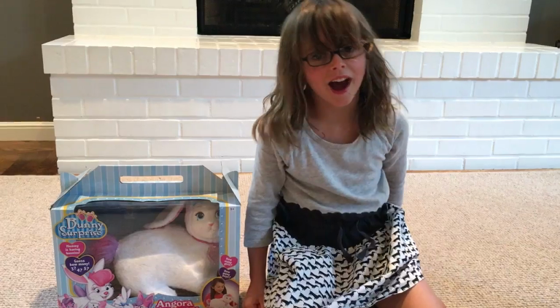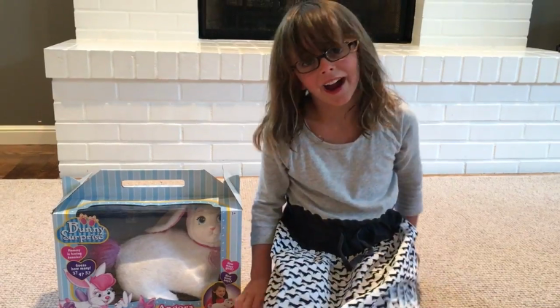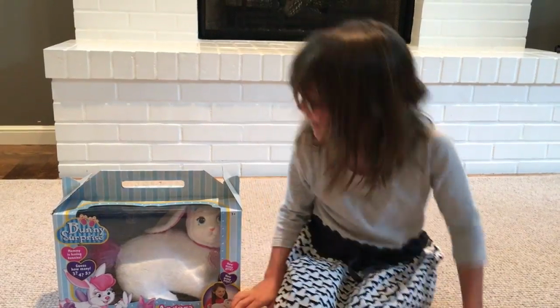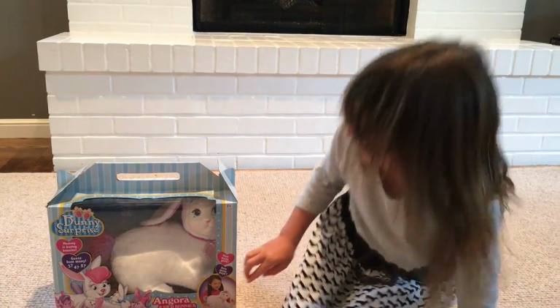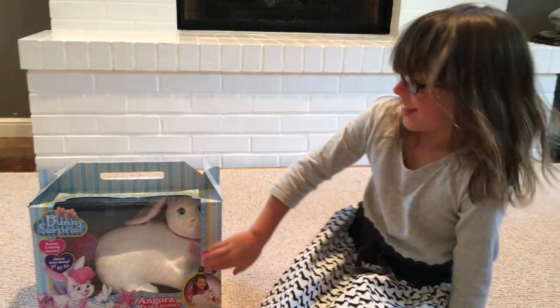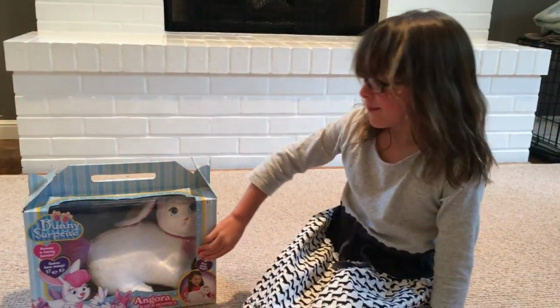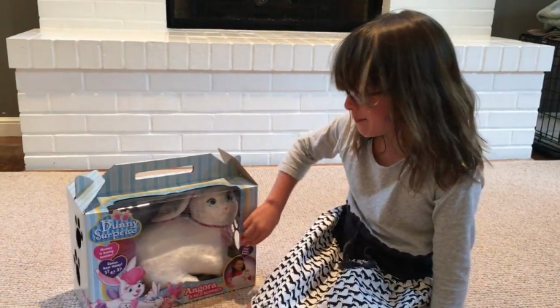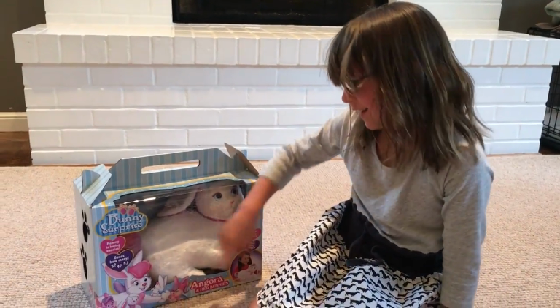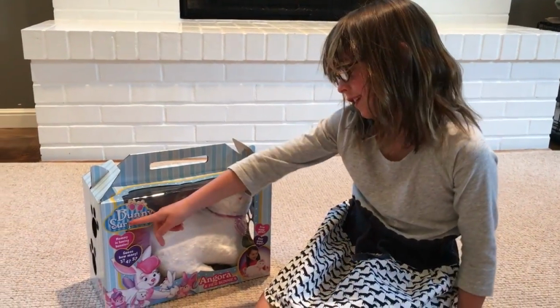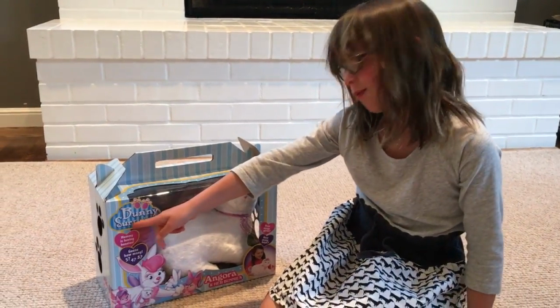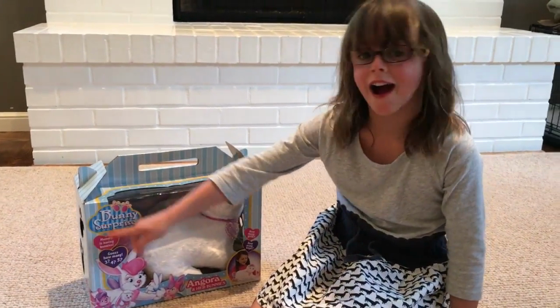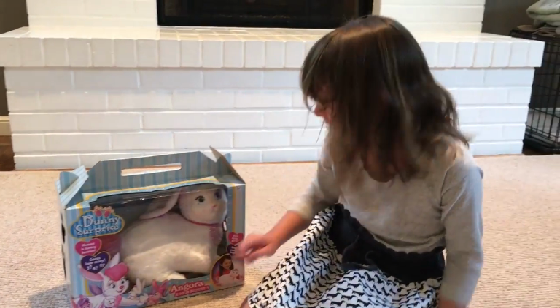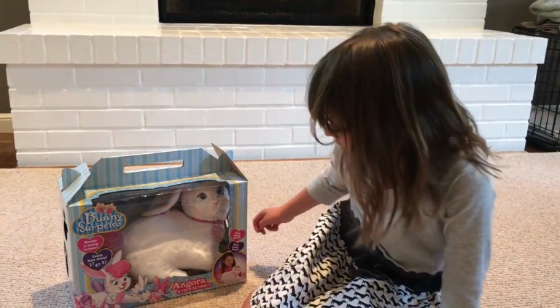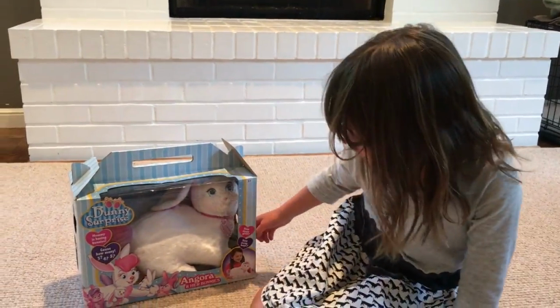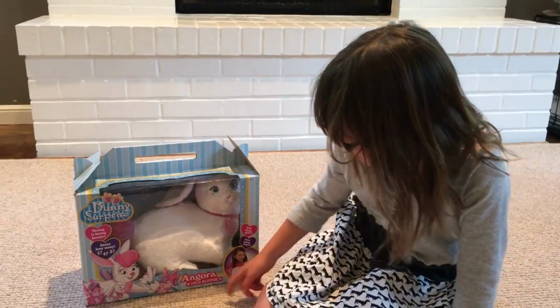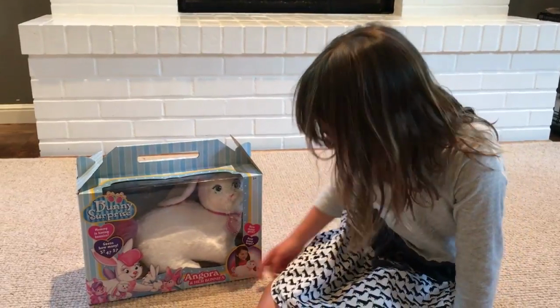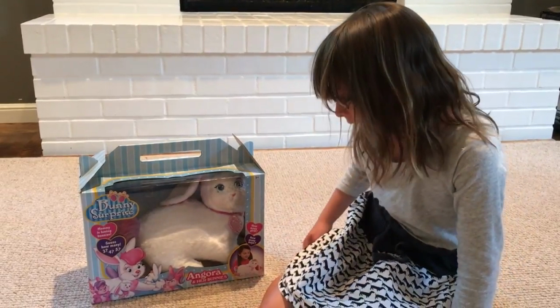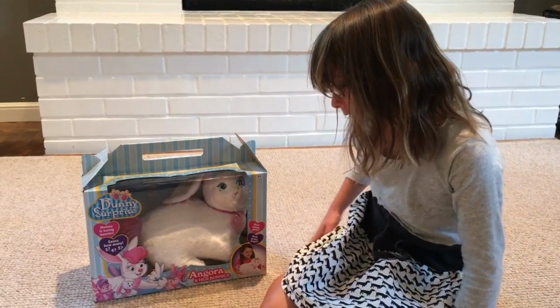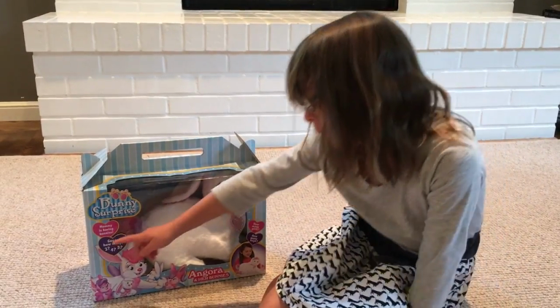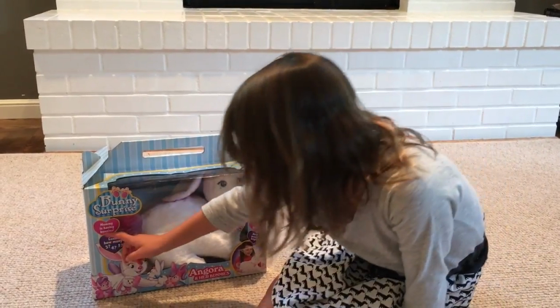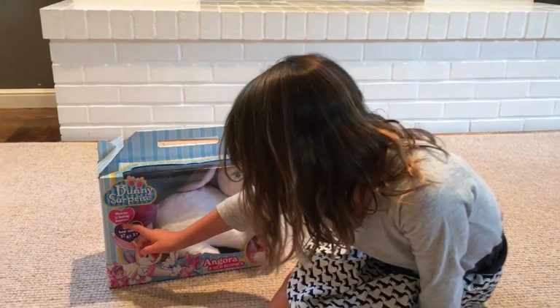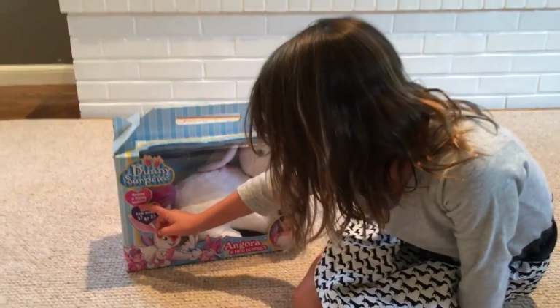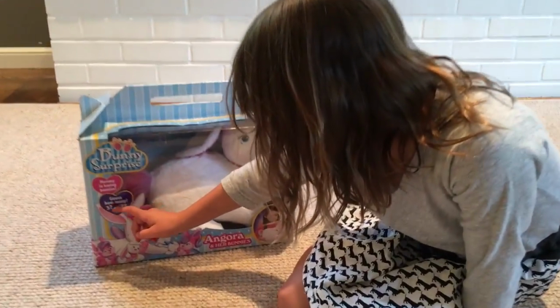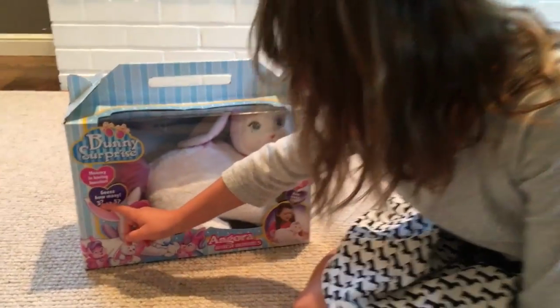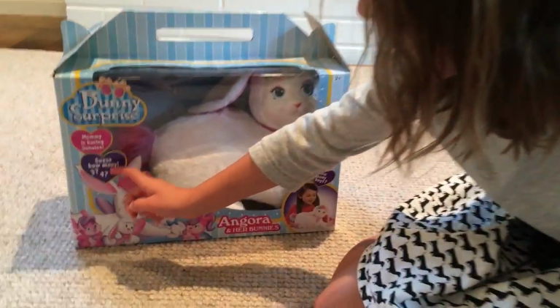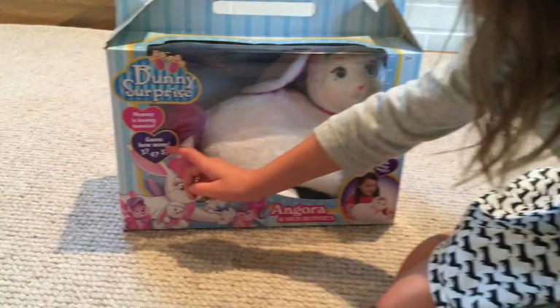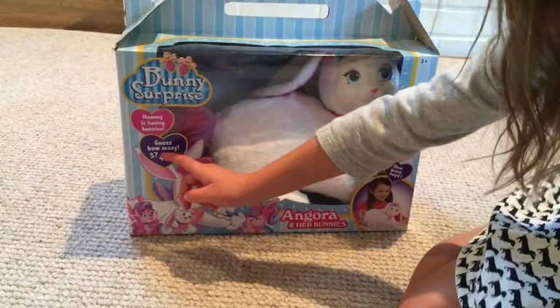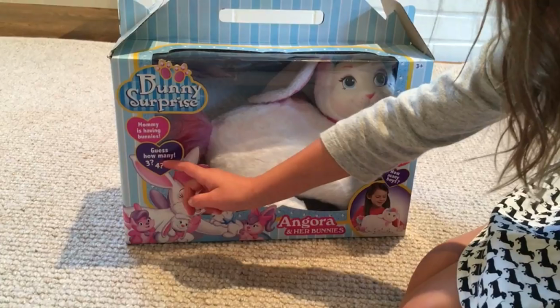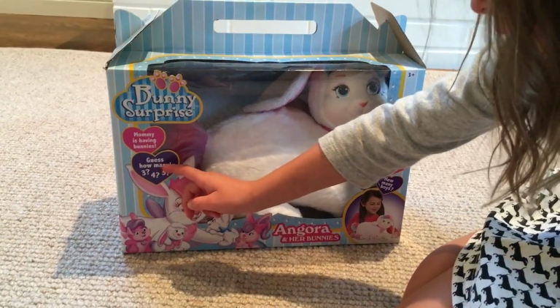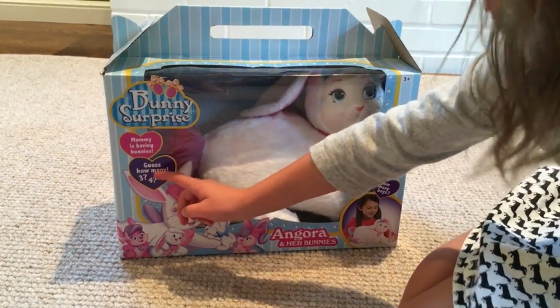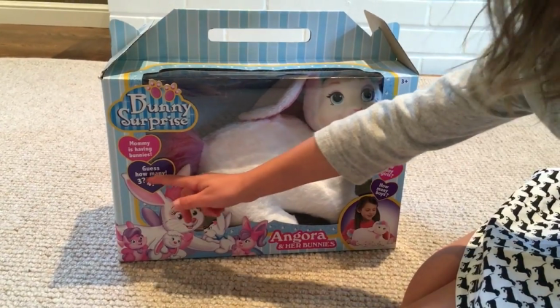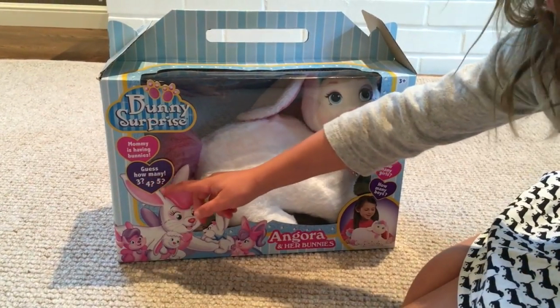Hi, this is my bunny surprise and her name is Angora. It says mommy is having bunnies. How many? Guess how many bunnies?